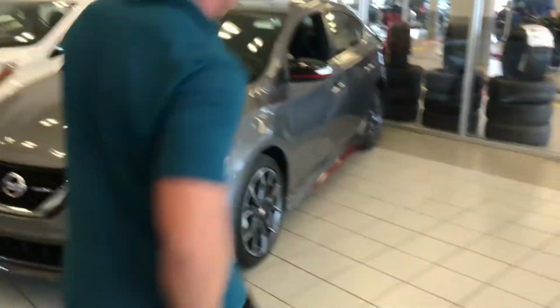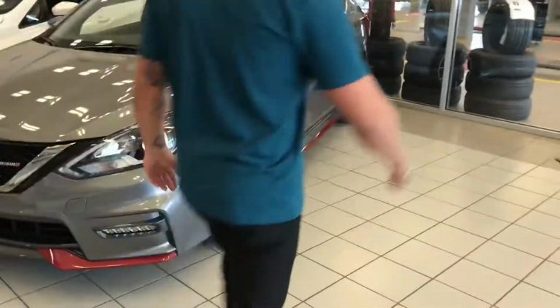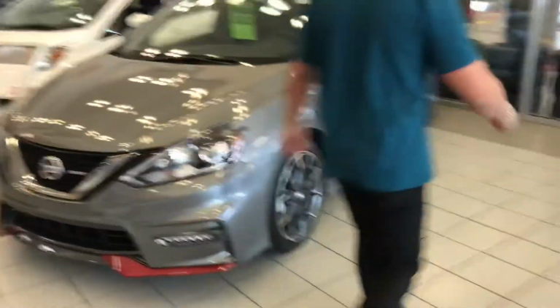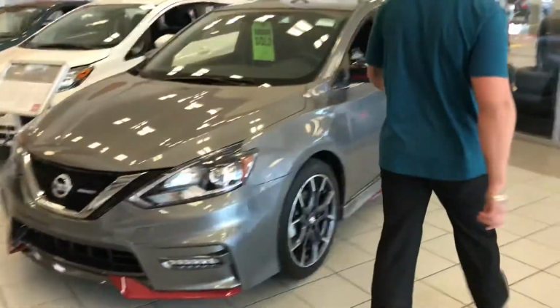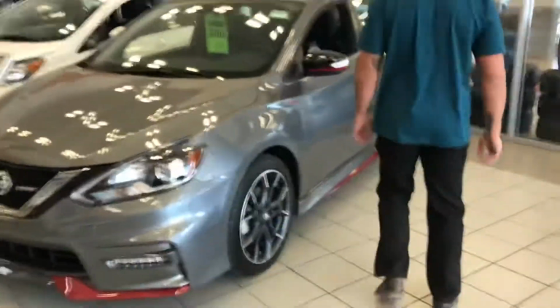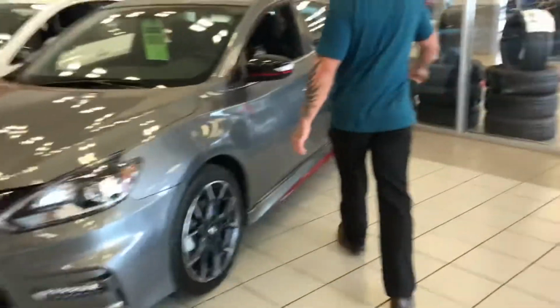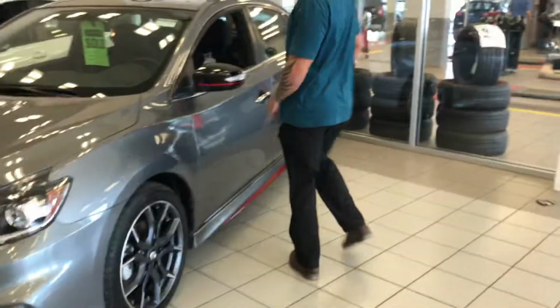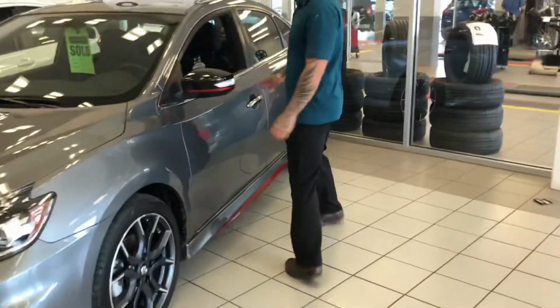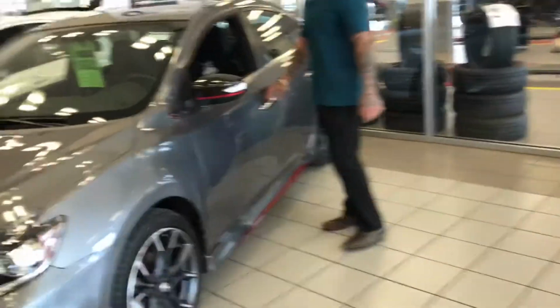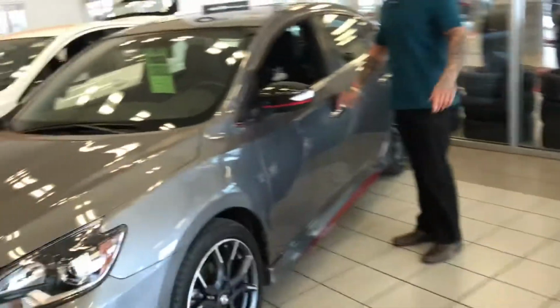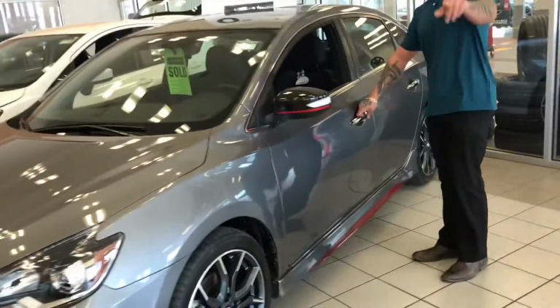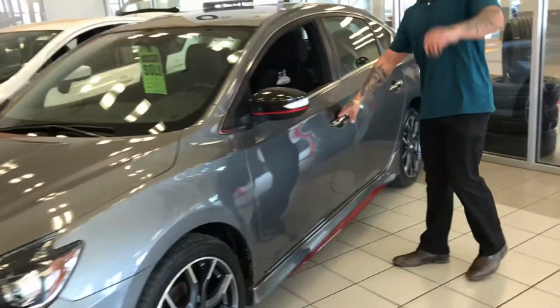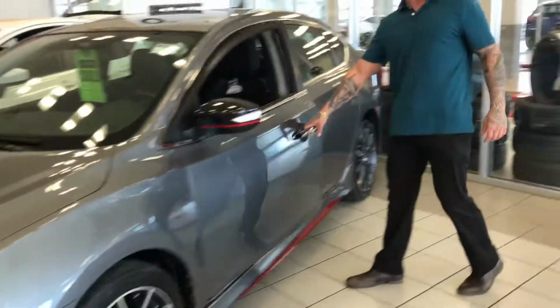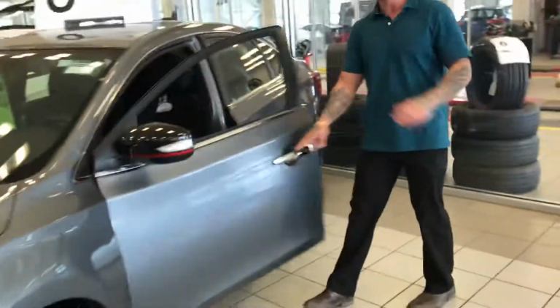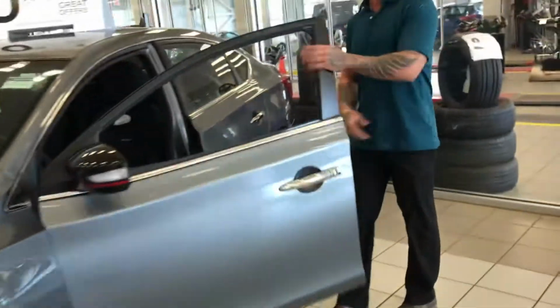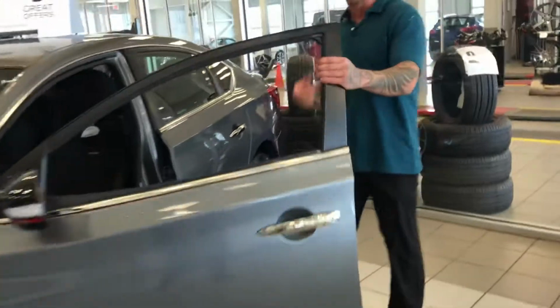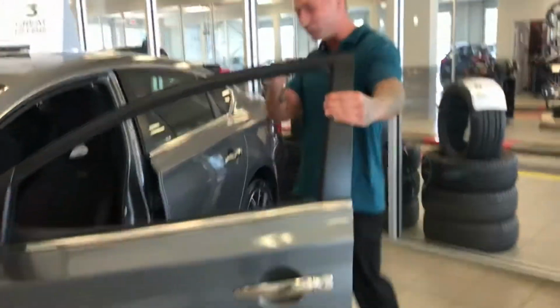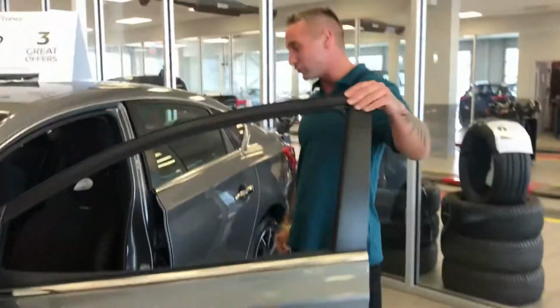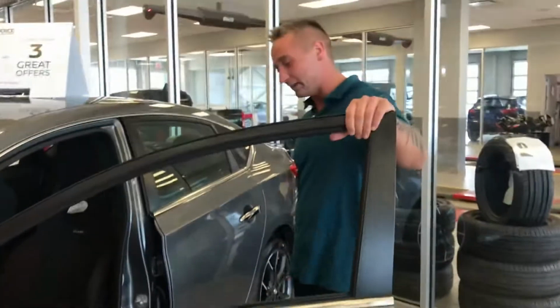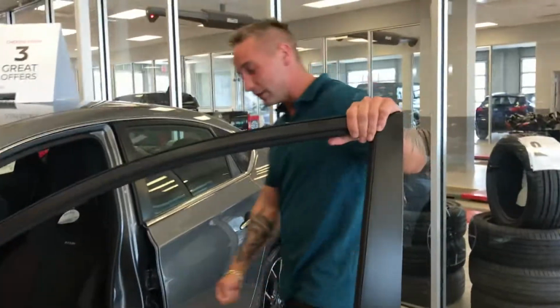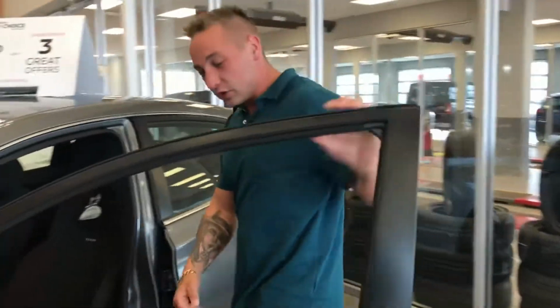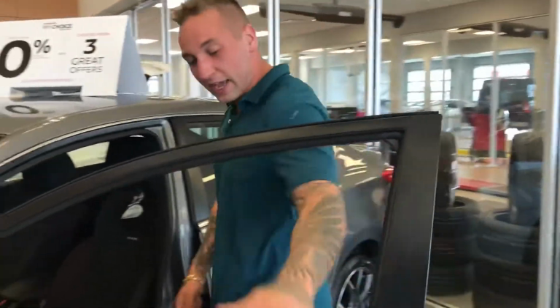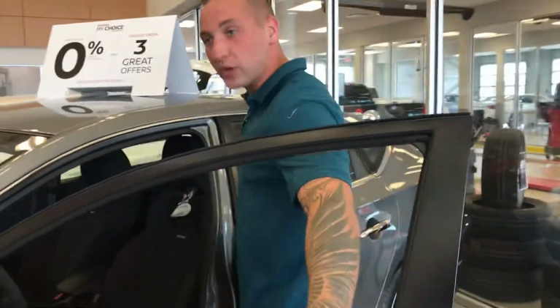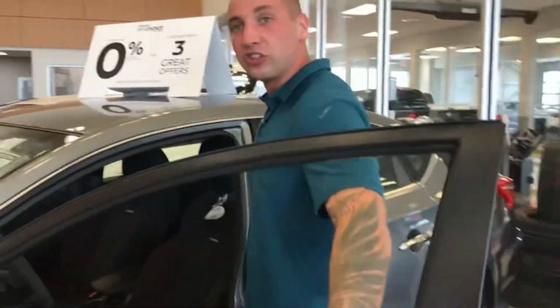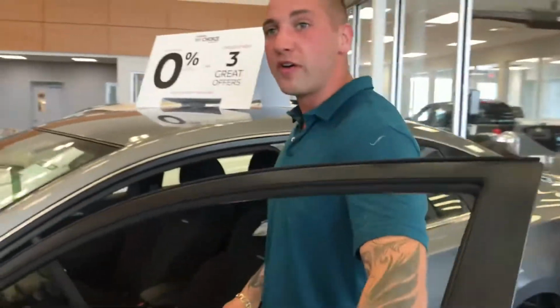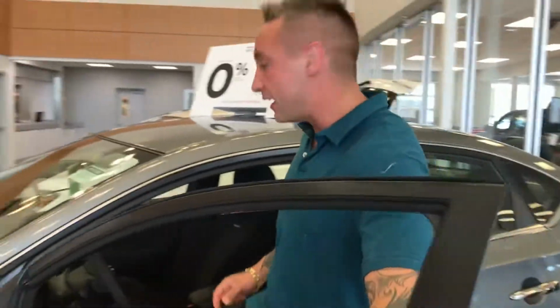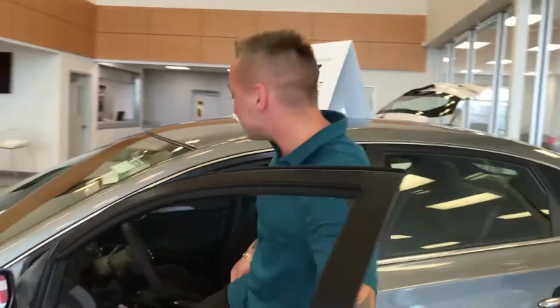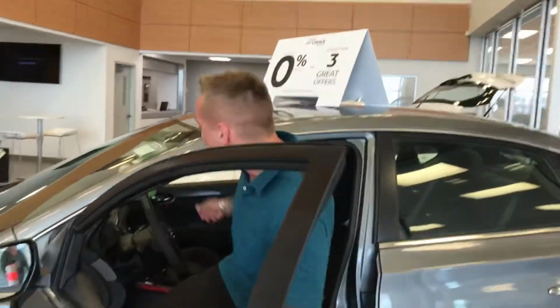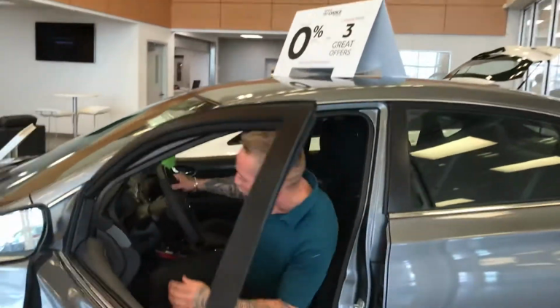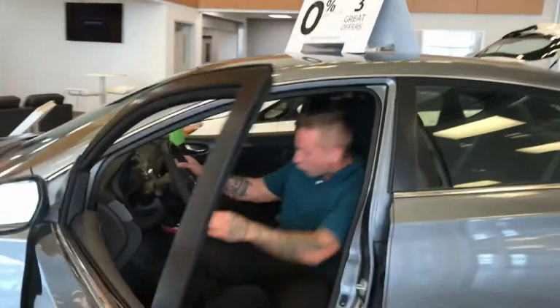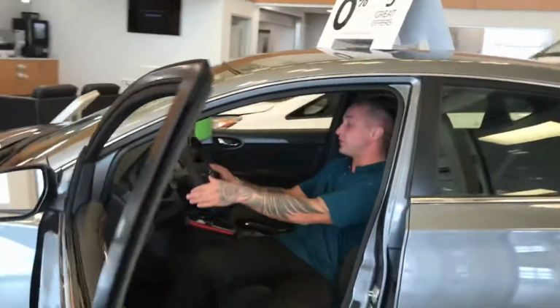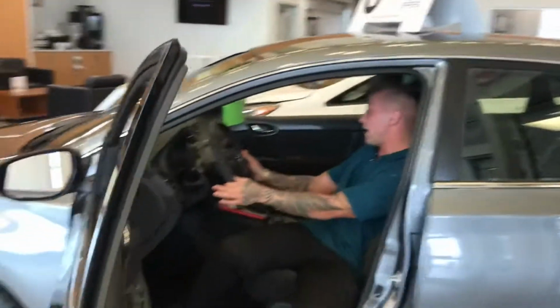You get the Intelligent keys. You hit this once, you unlock the driver's side, and hit it twice, it'll give you access to all quarters in the cabin.